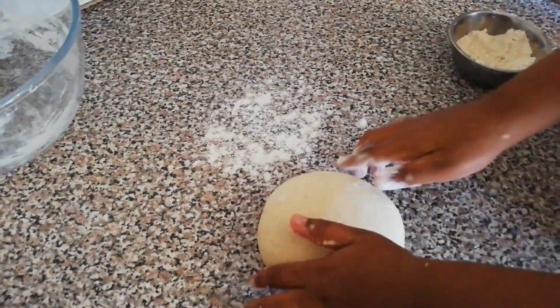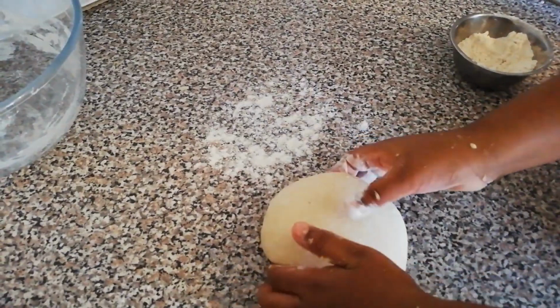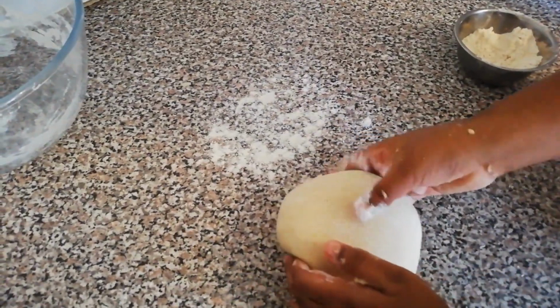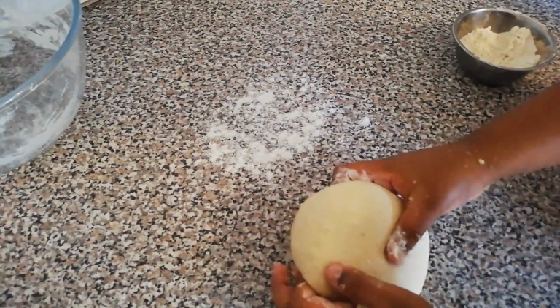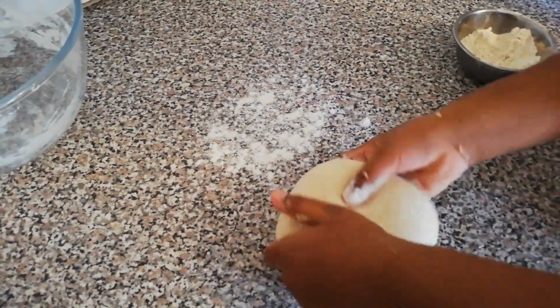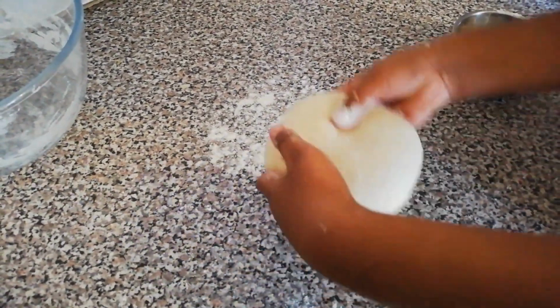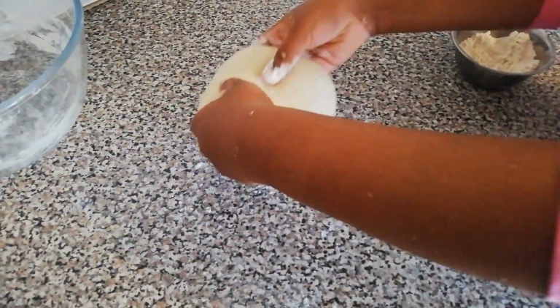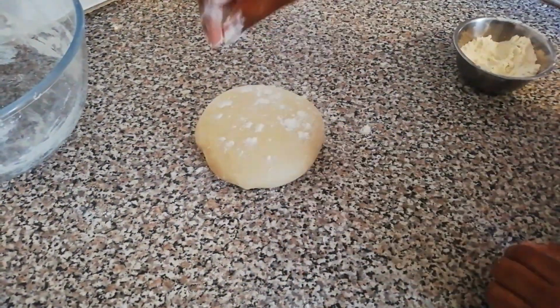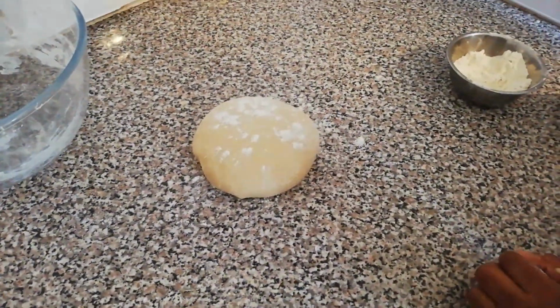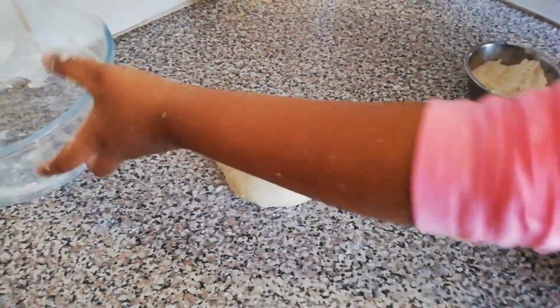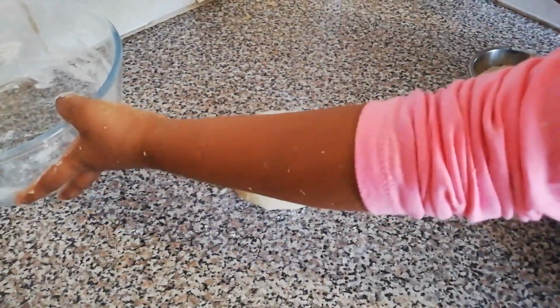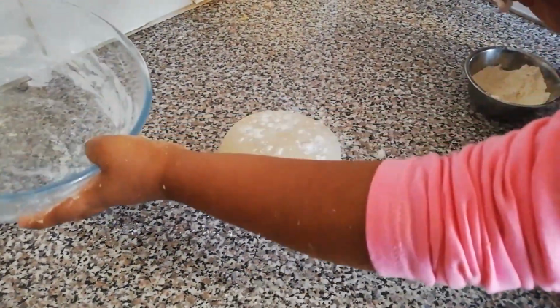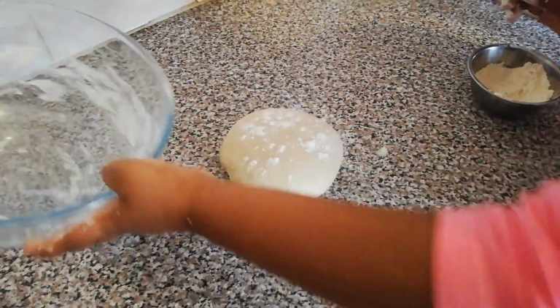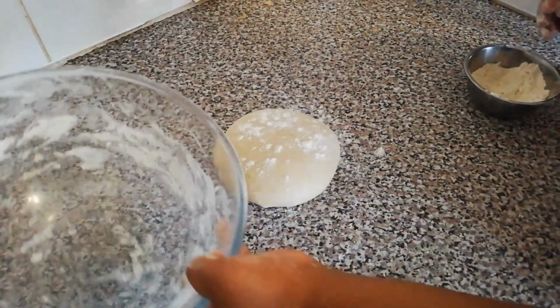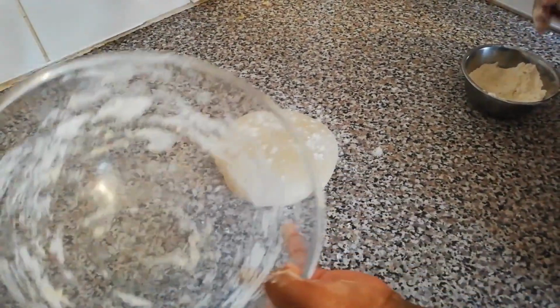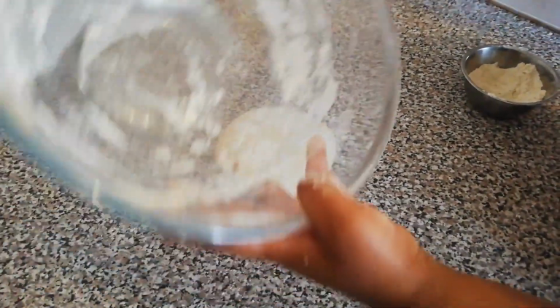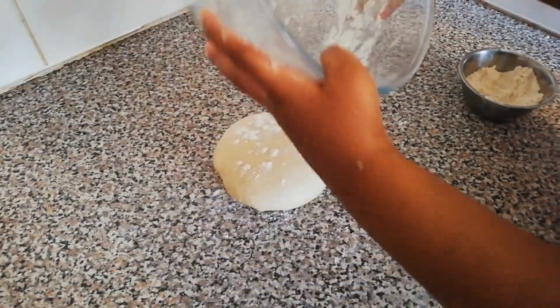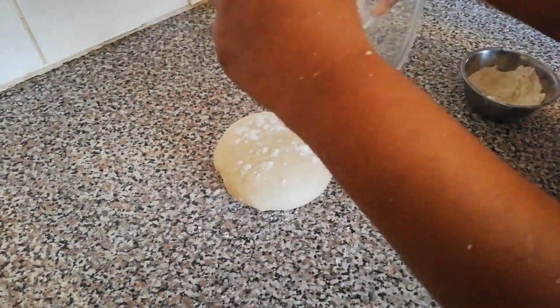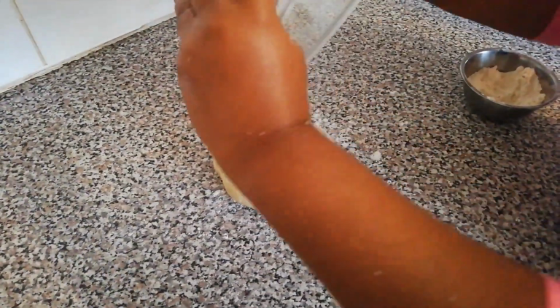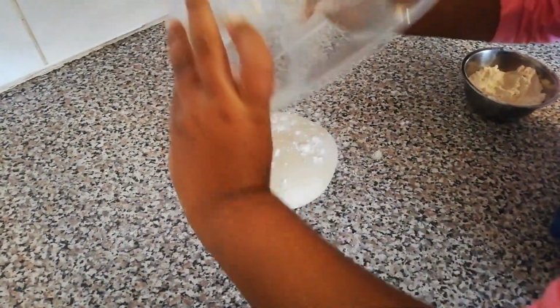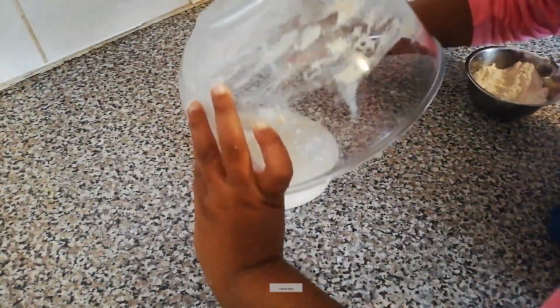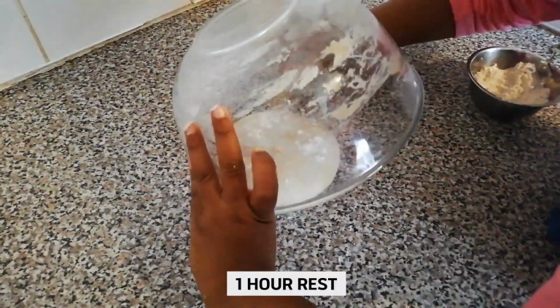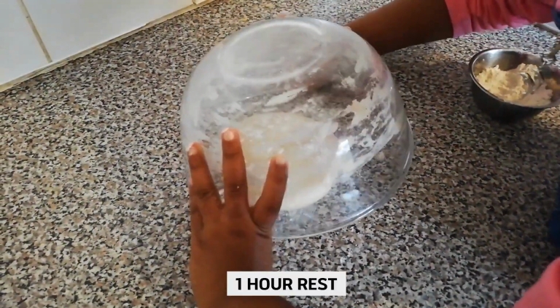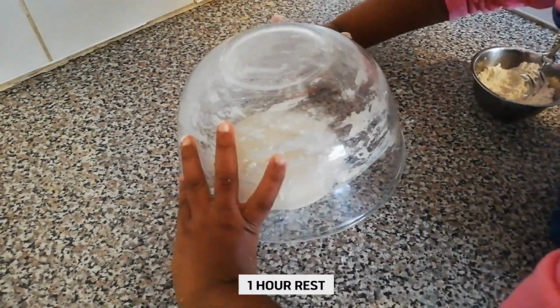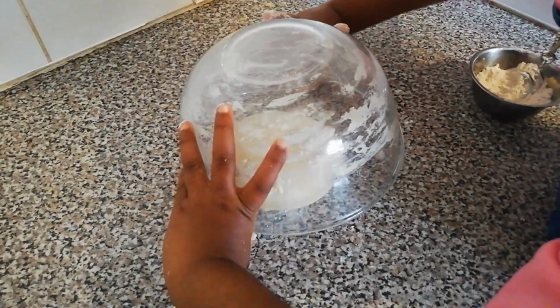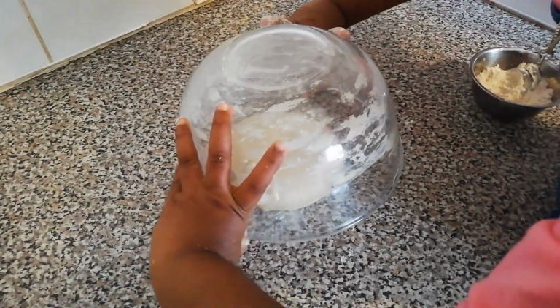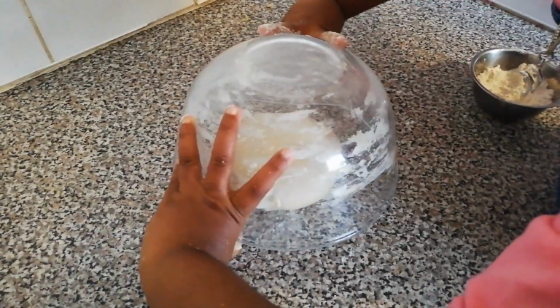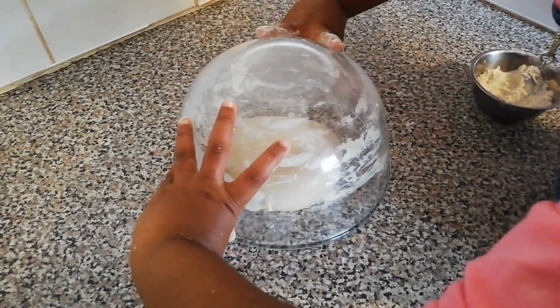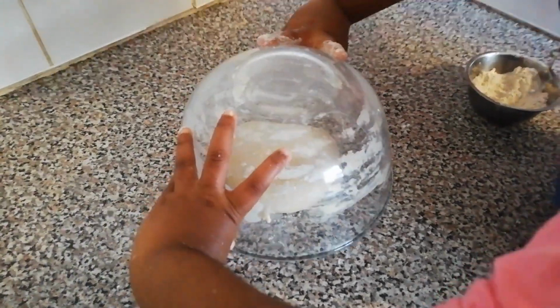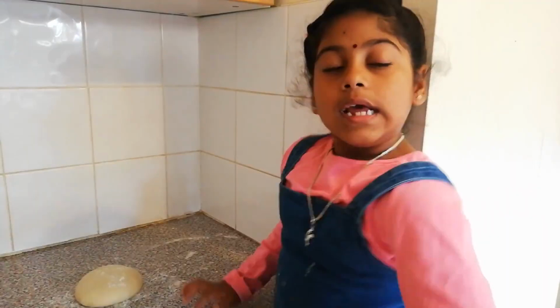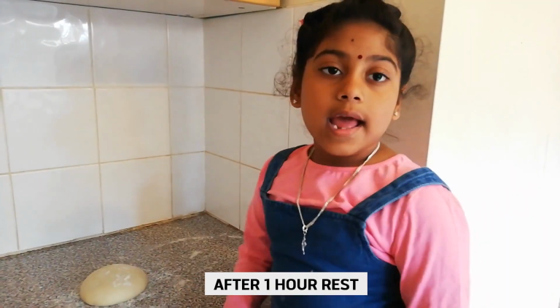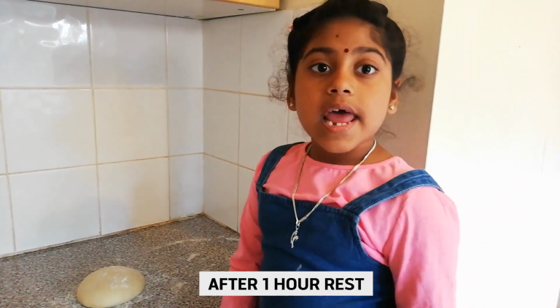Then place the dough on it. You need to cover with a bowl on top for one hour rest. It's ready now.